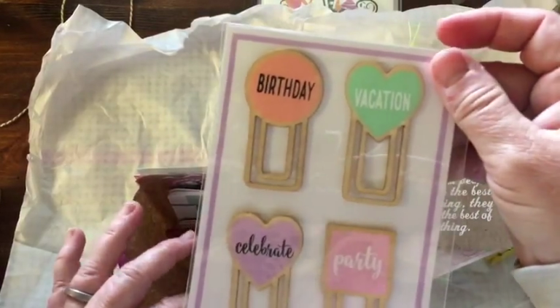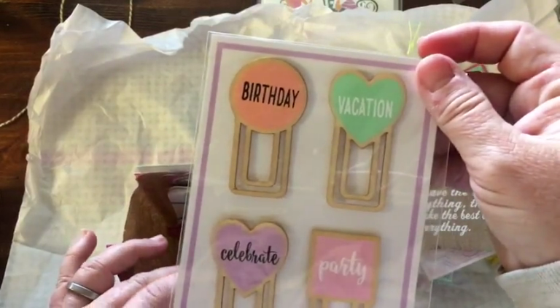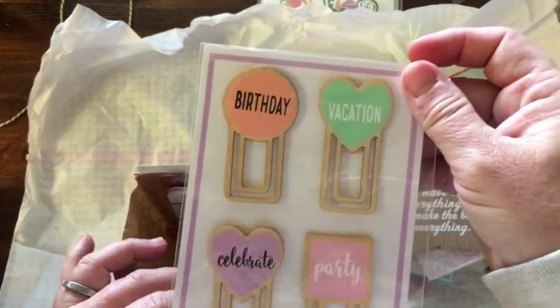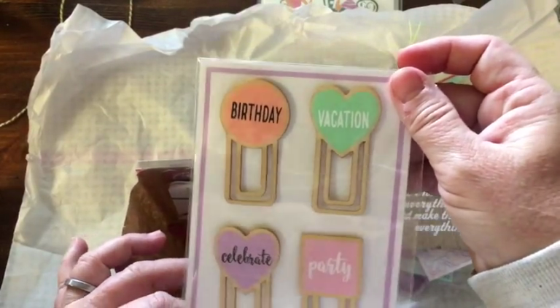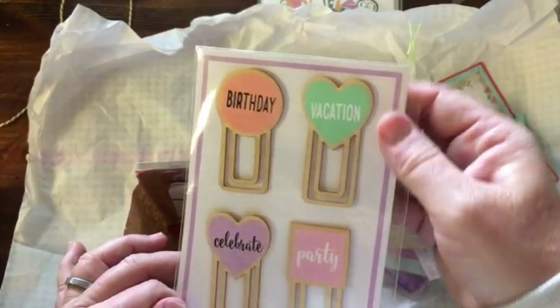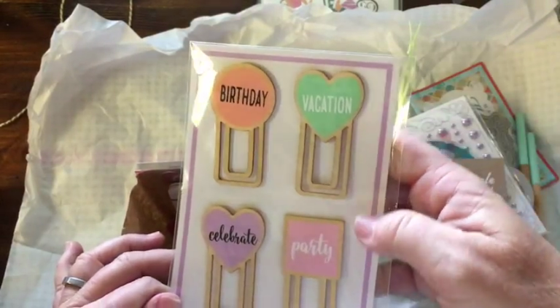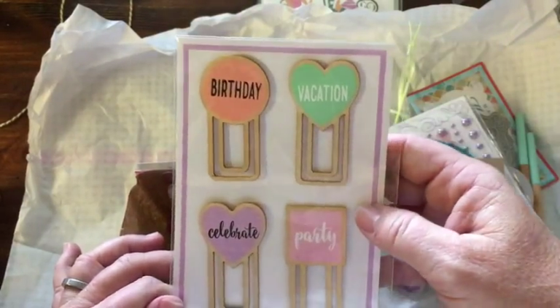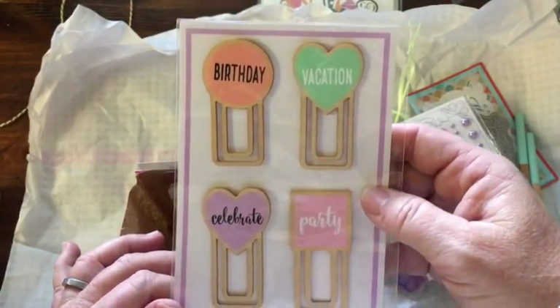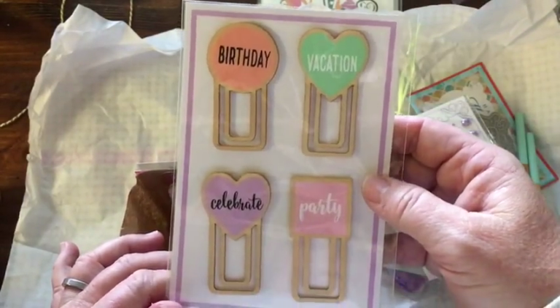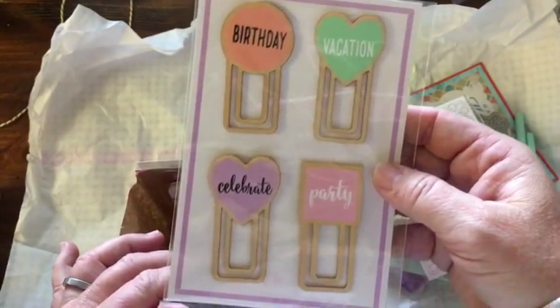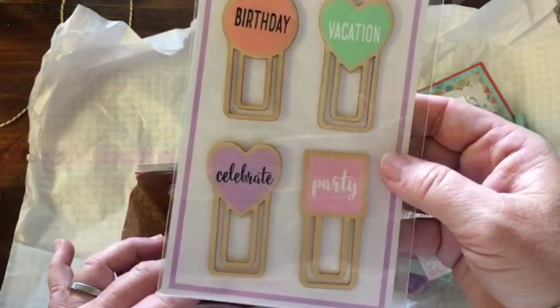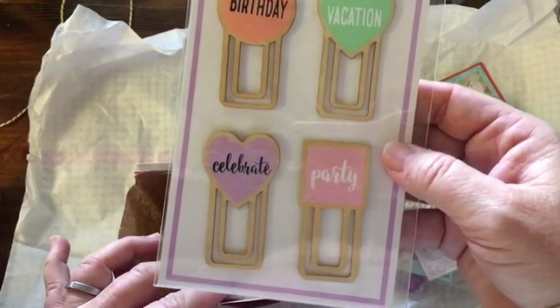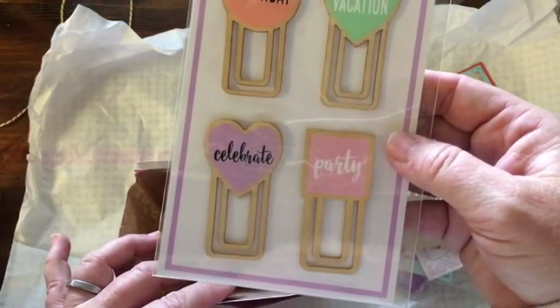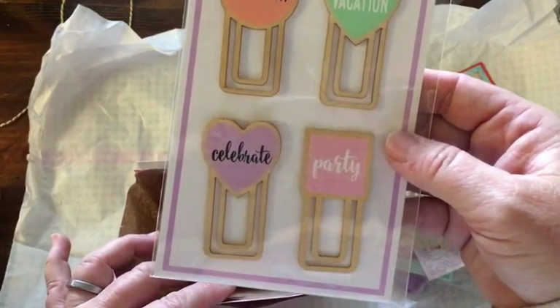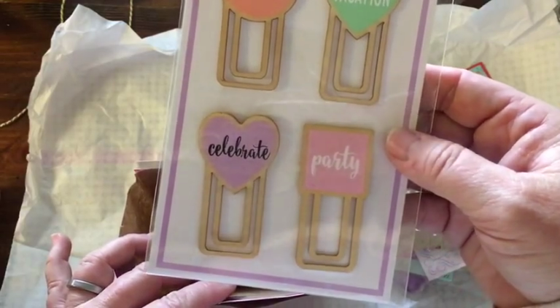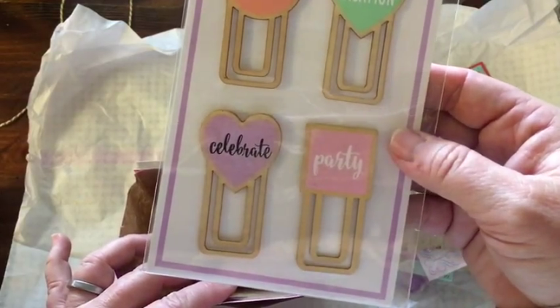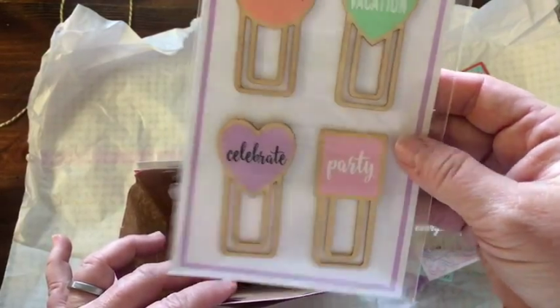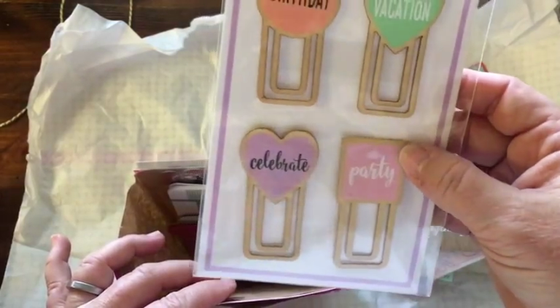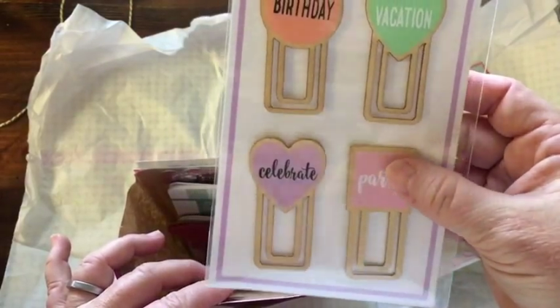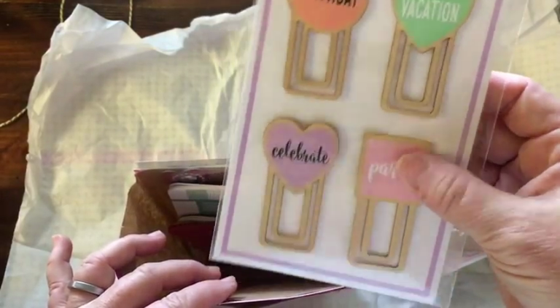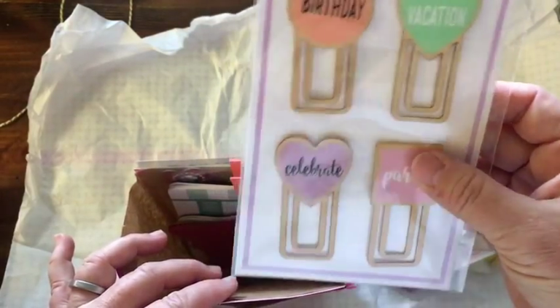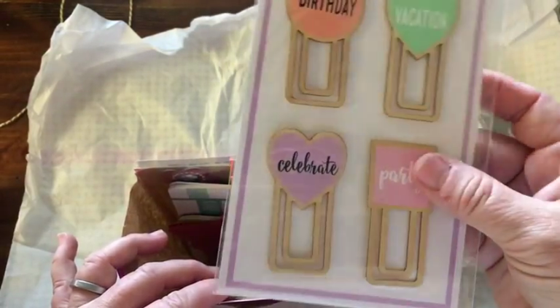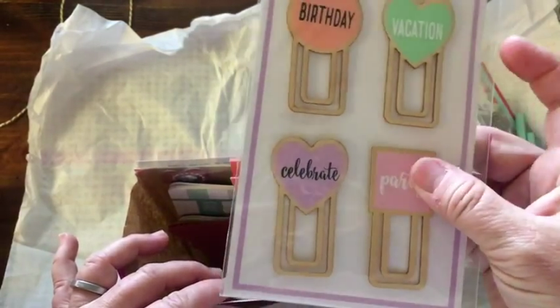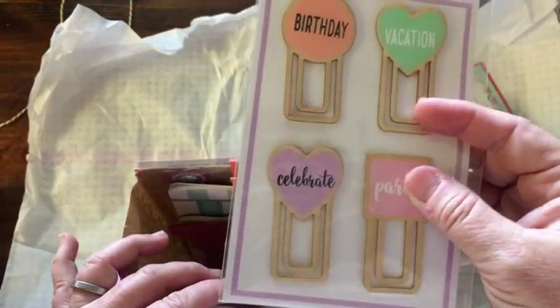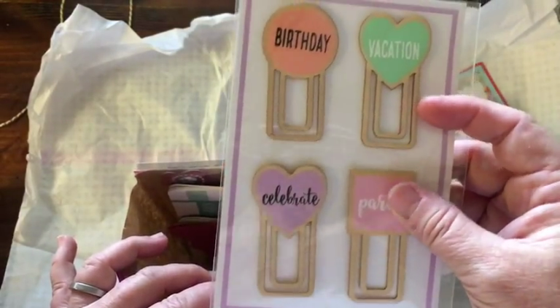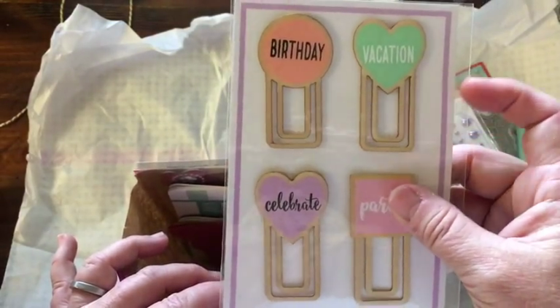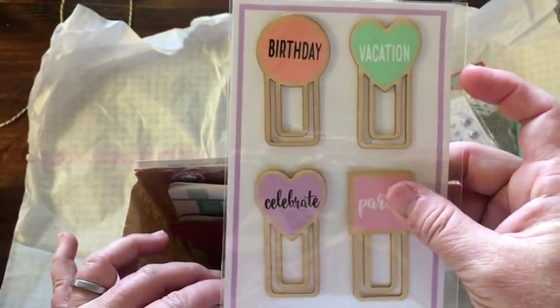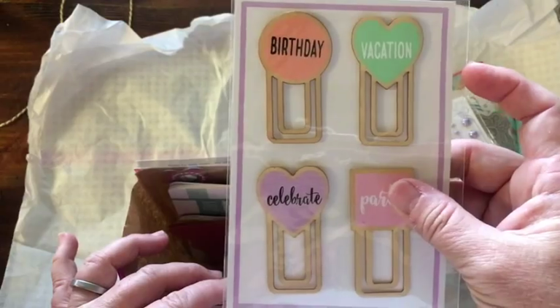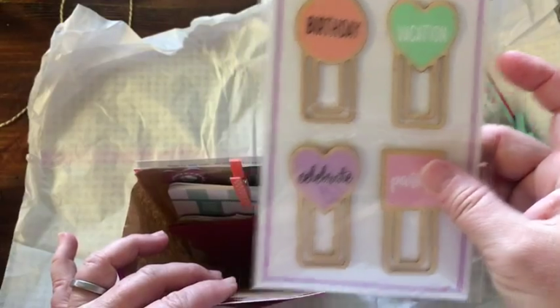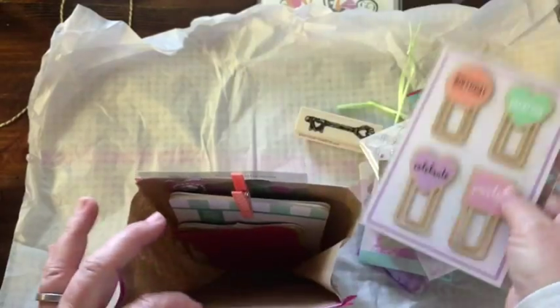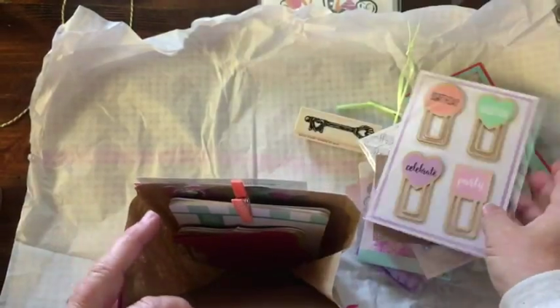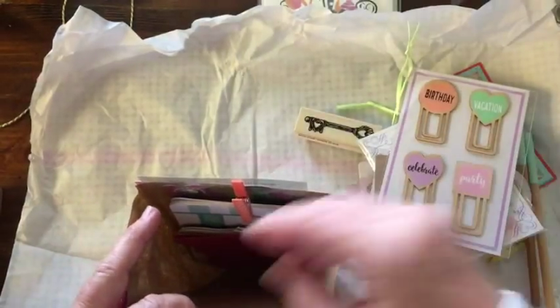And some paper clips — Birthday, Vacation, Celebrate, Party. These are wooden. I like those. I like the colors again.